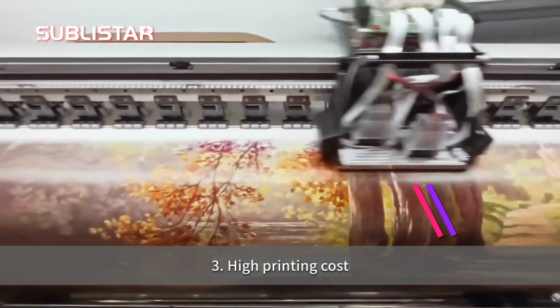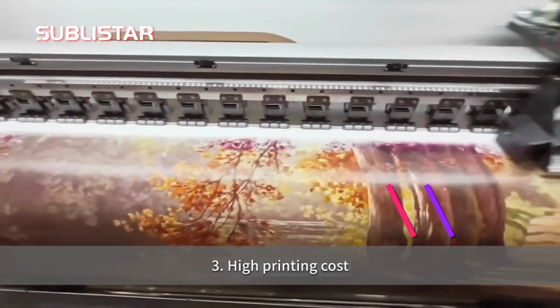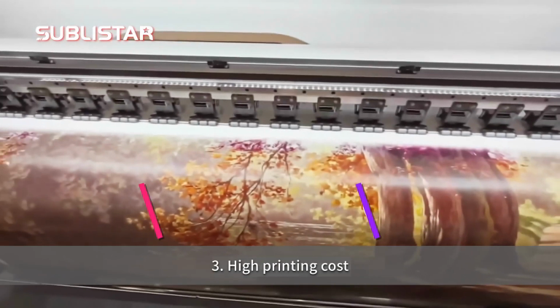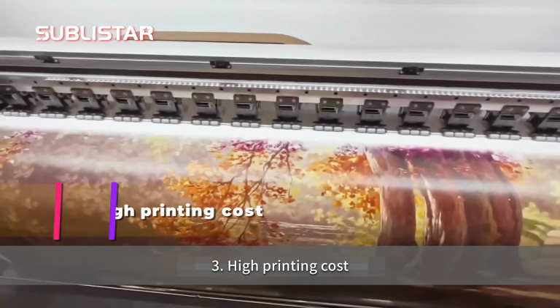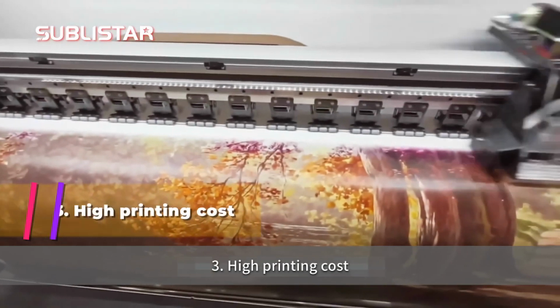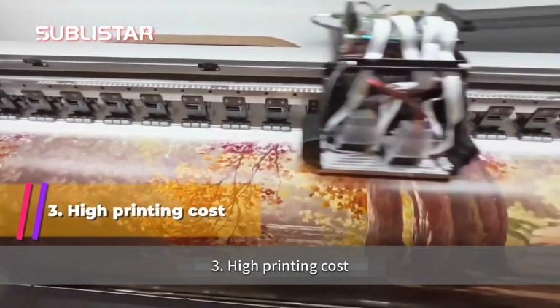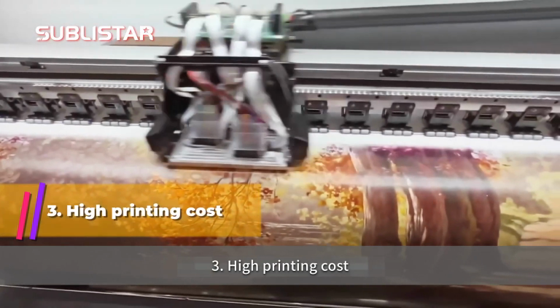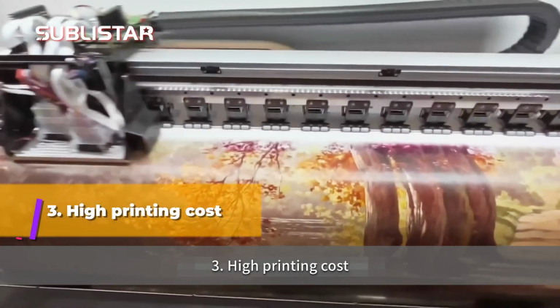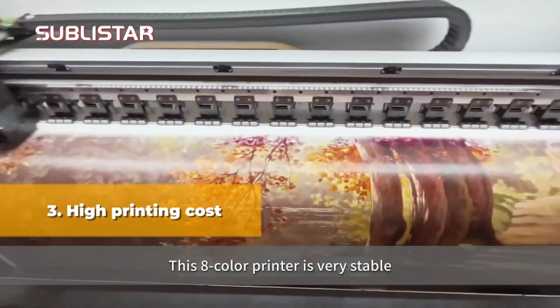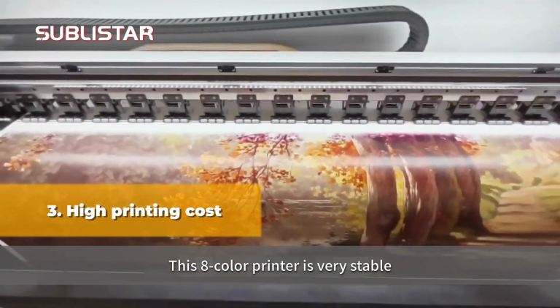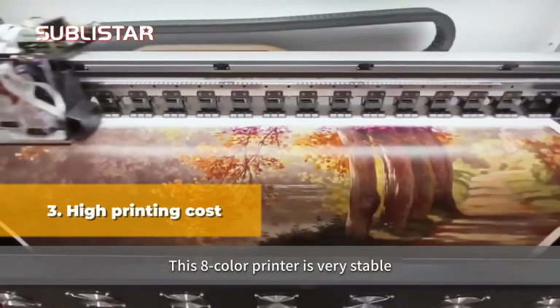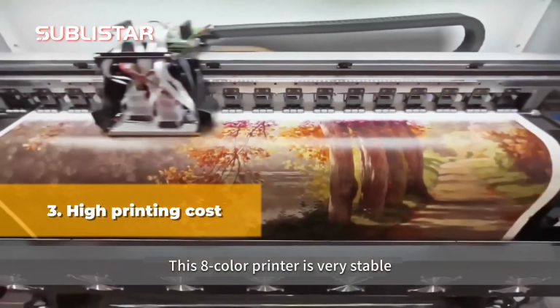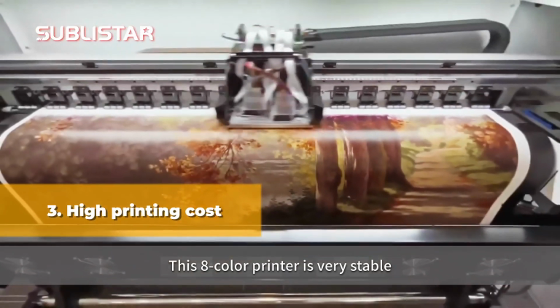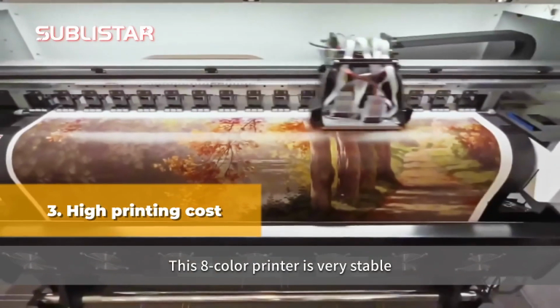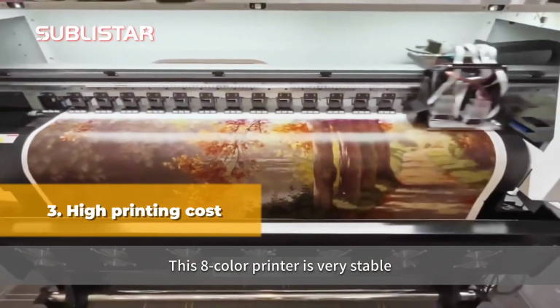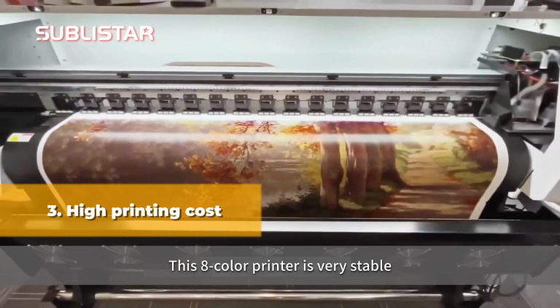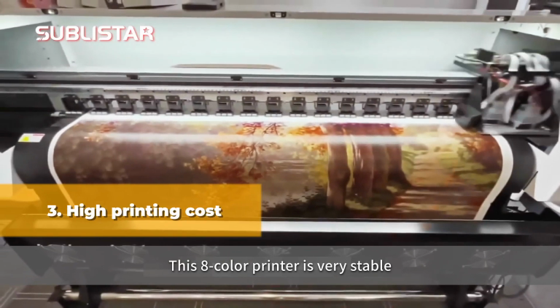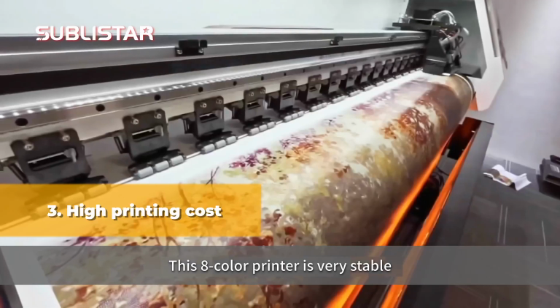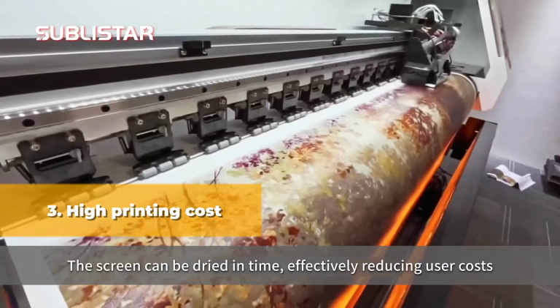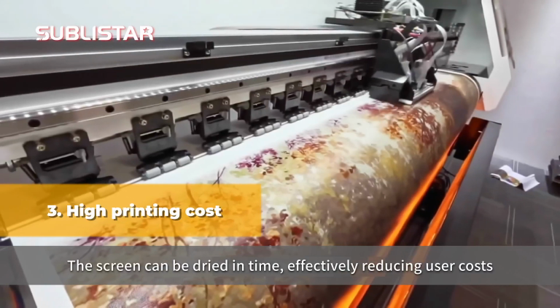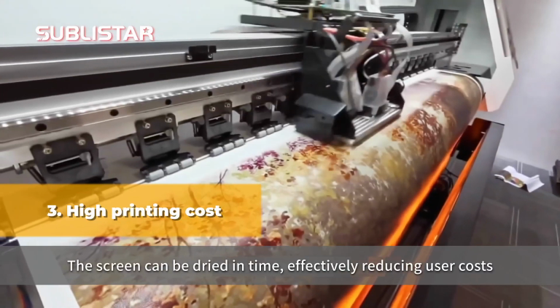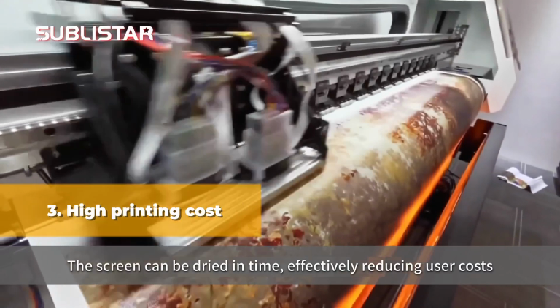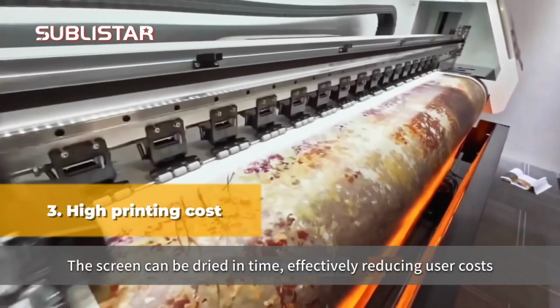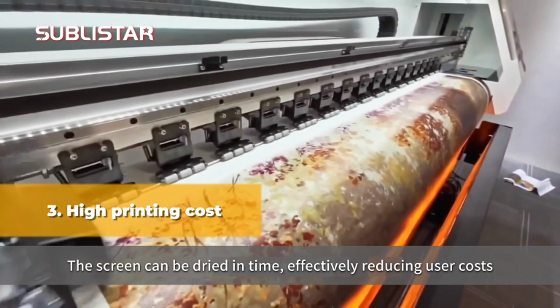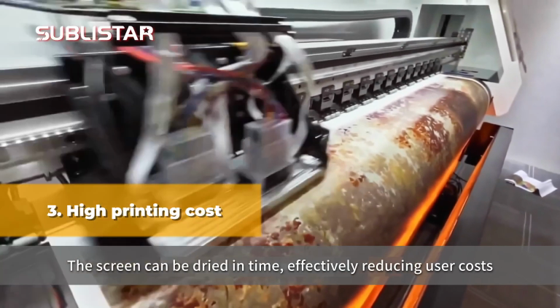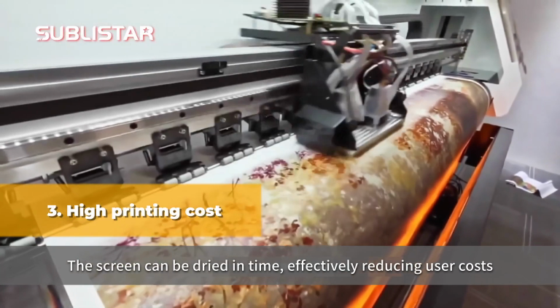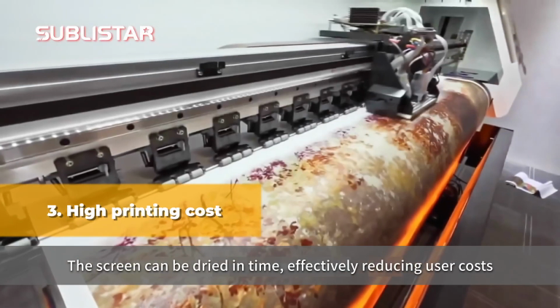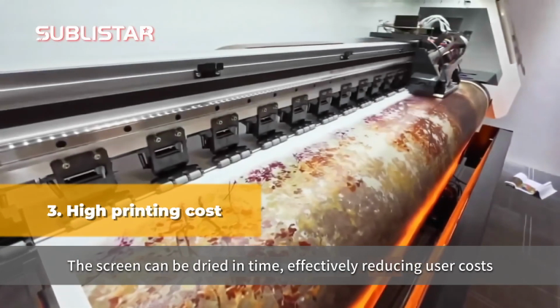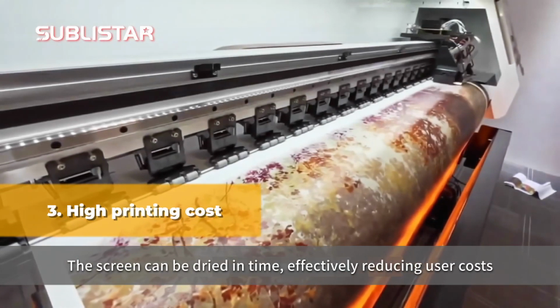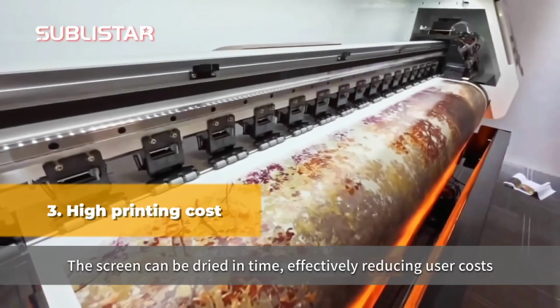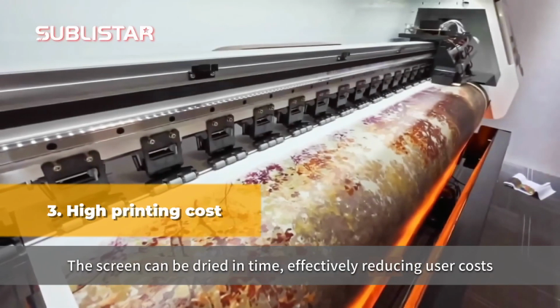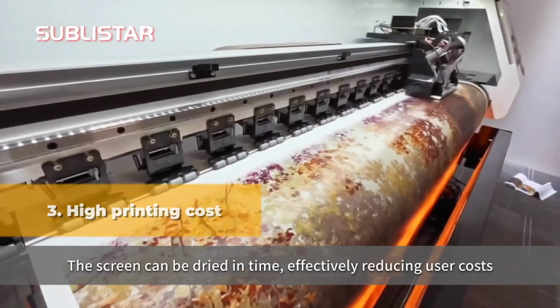Third, high printing cost. This 8 color printer is very stable. The screen can be dropped in time, effectively reducing user cost.